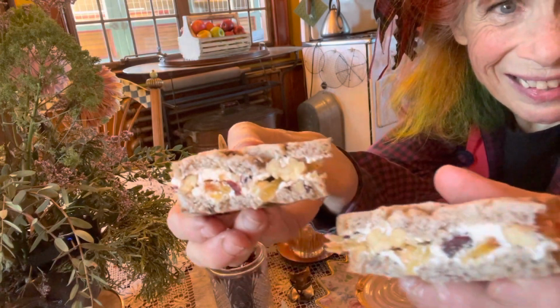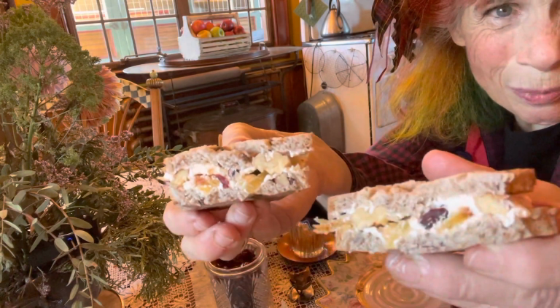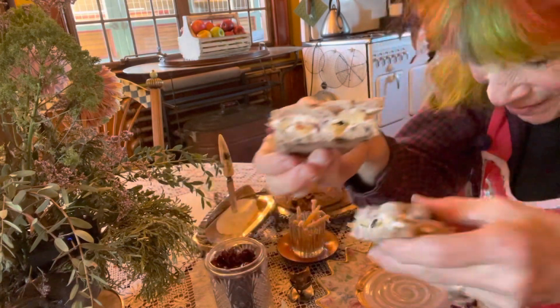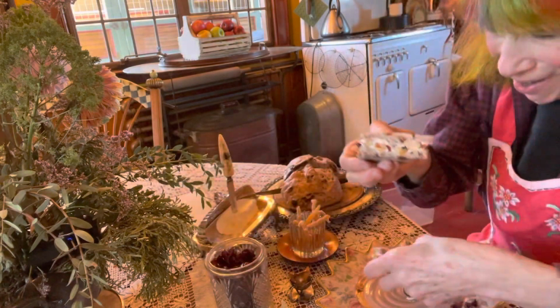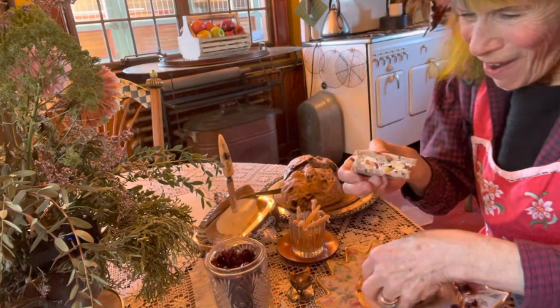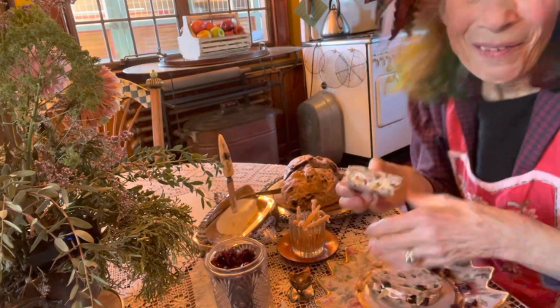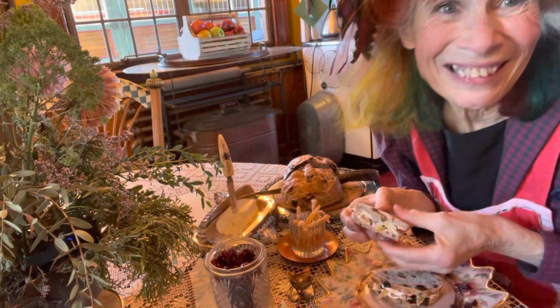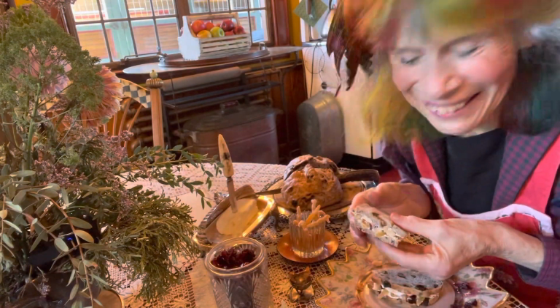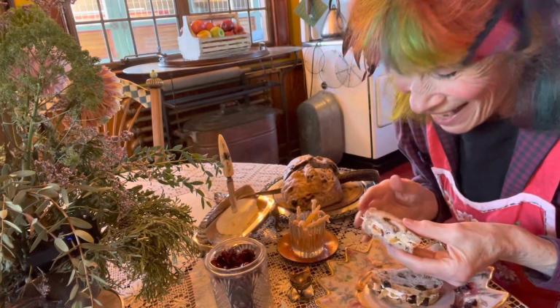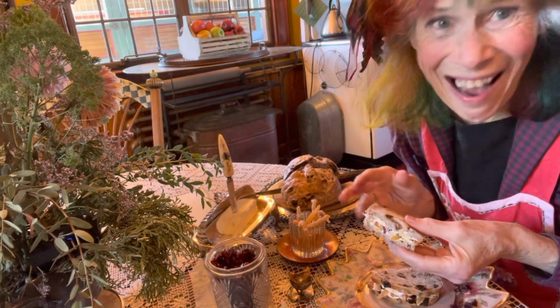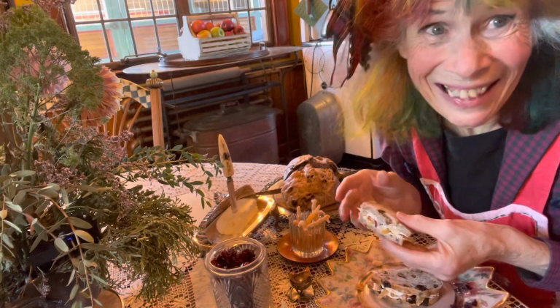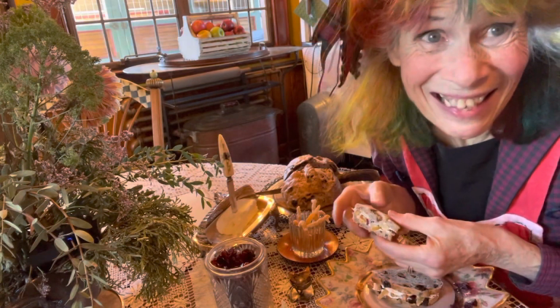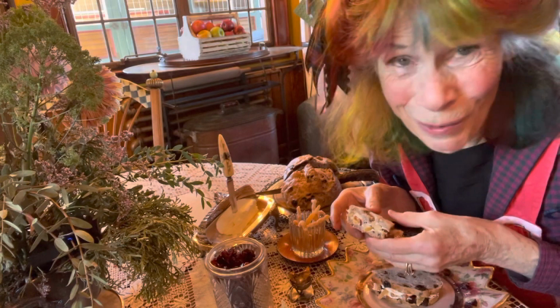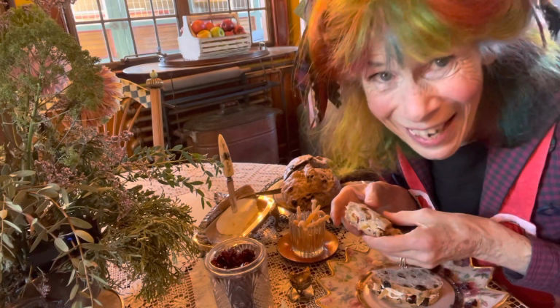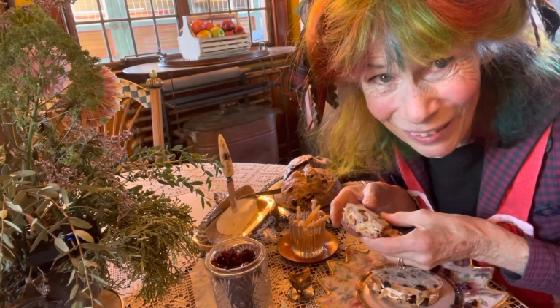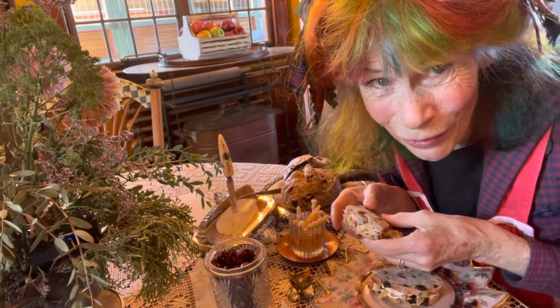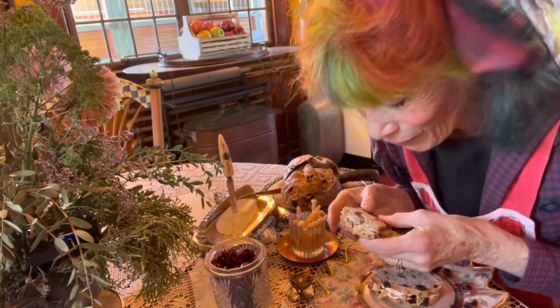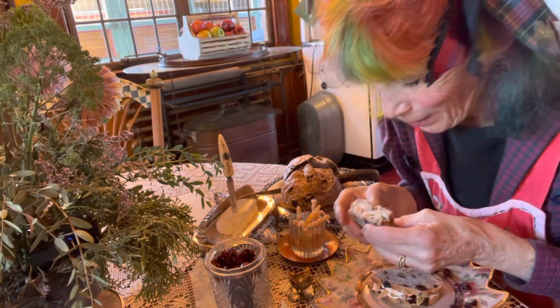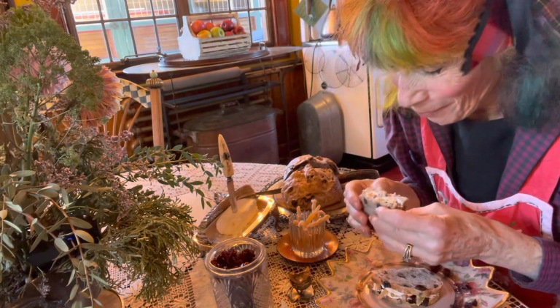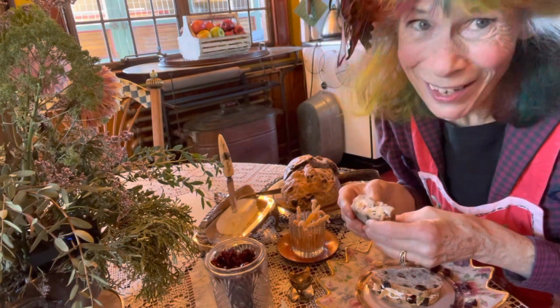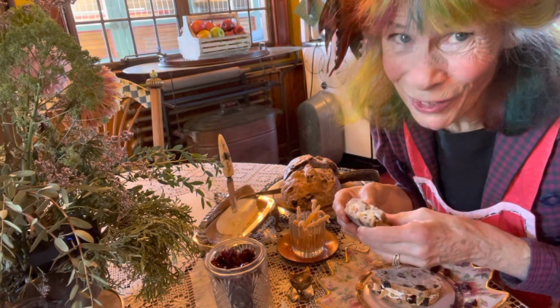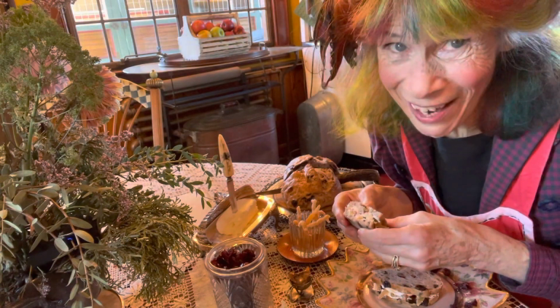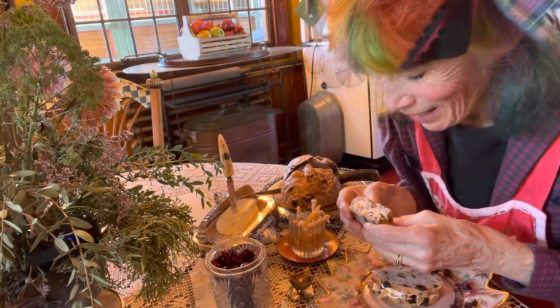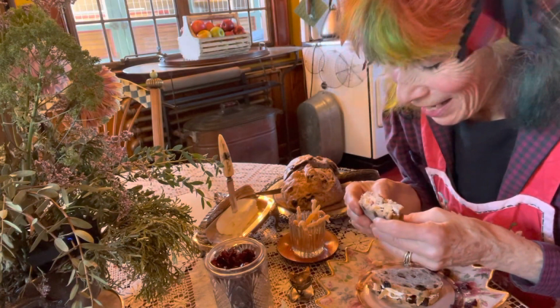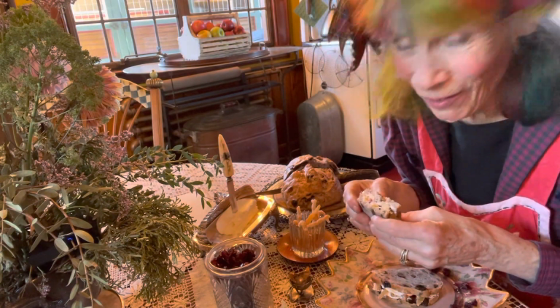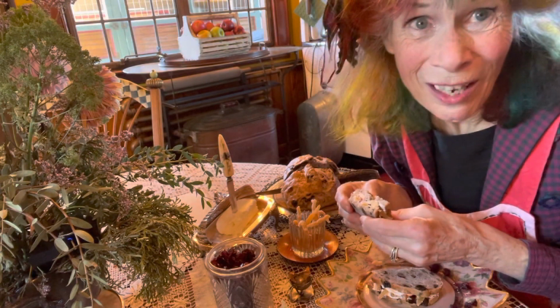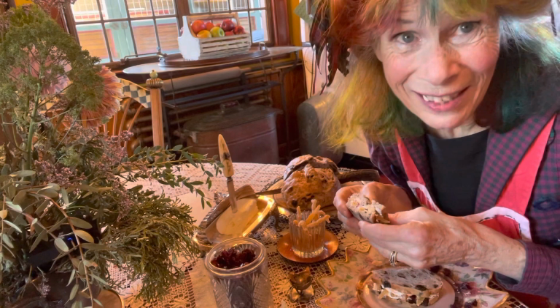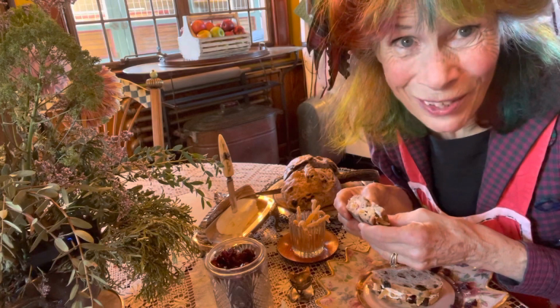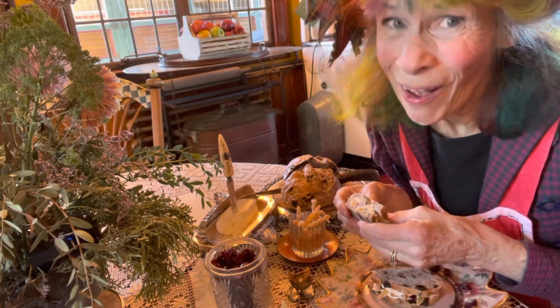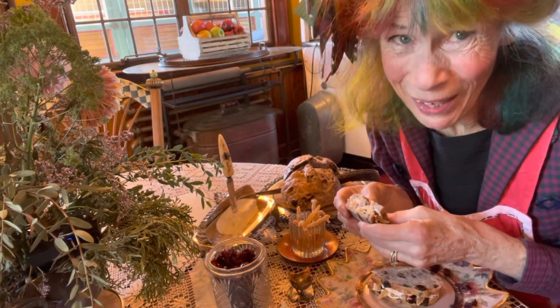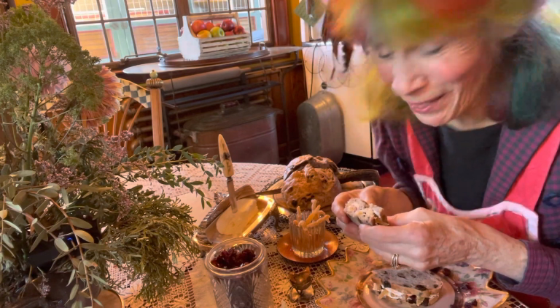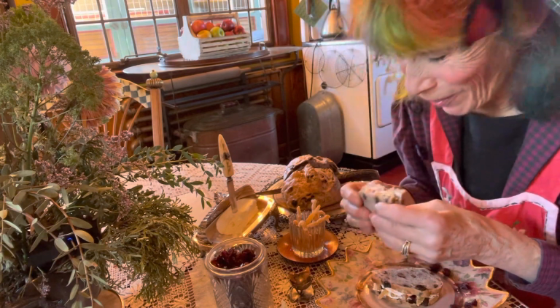Isn't it pretty? I hate to eat in front of you, my friends, but I just have to try it out. And if it's a good sandwich, I'll put my thumbs up for you.